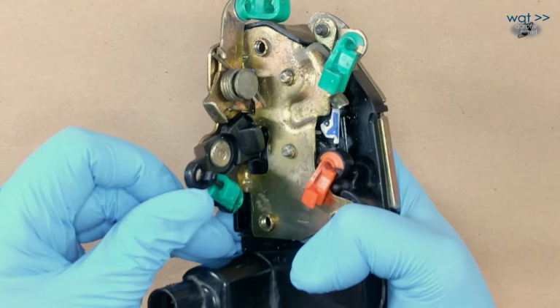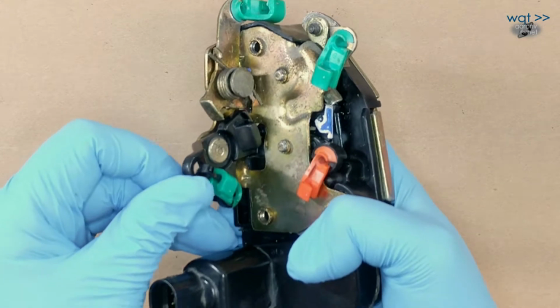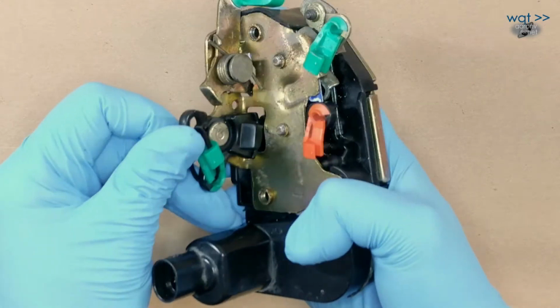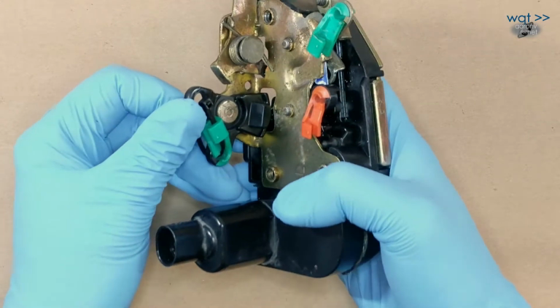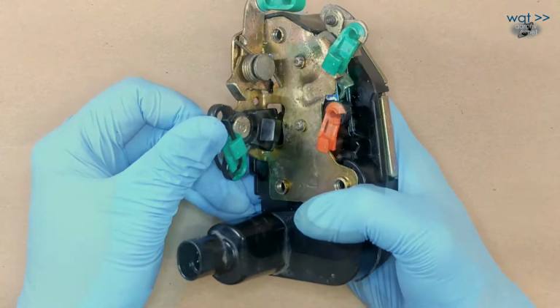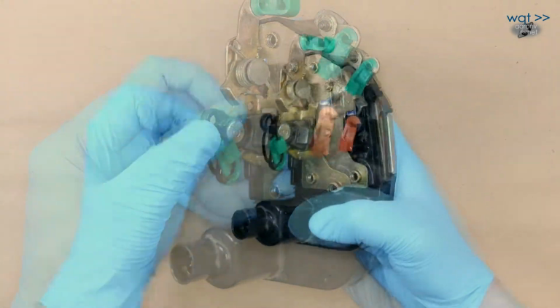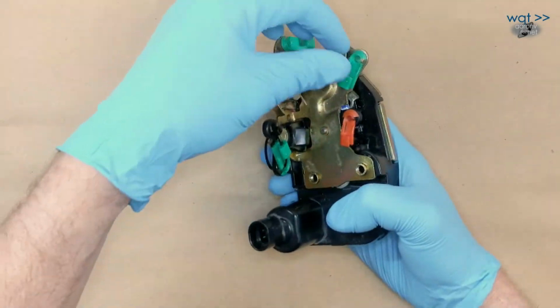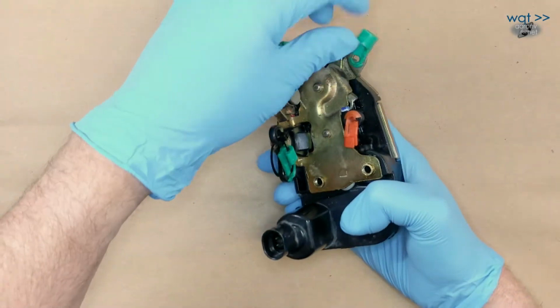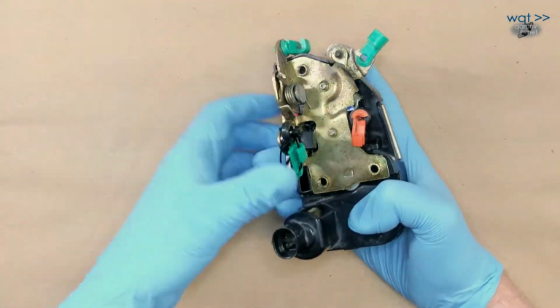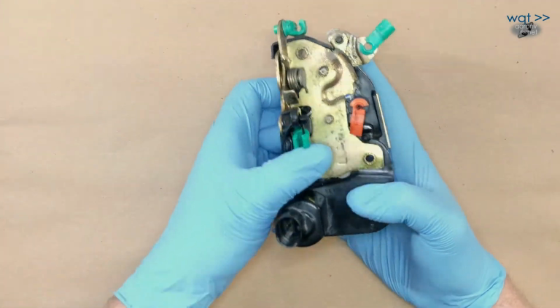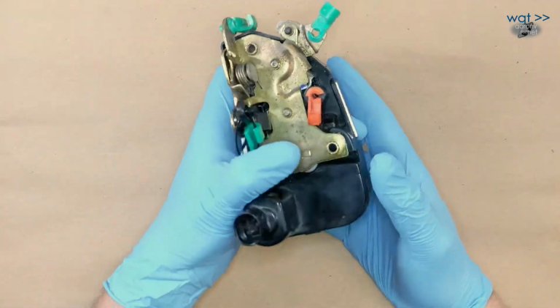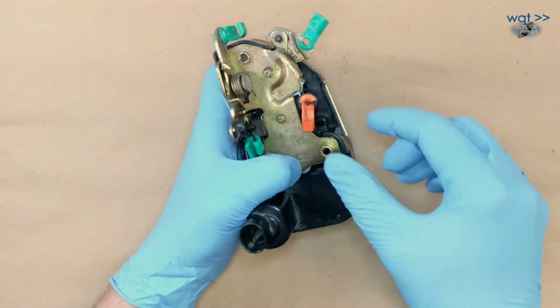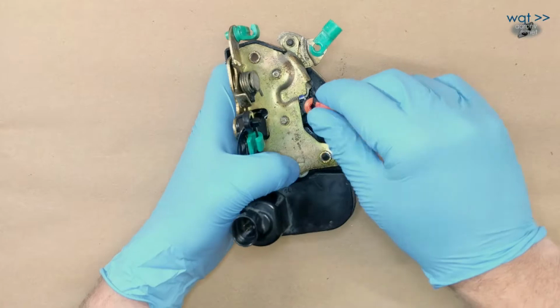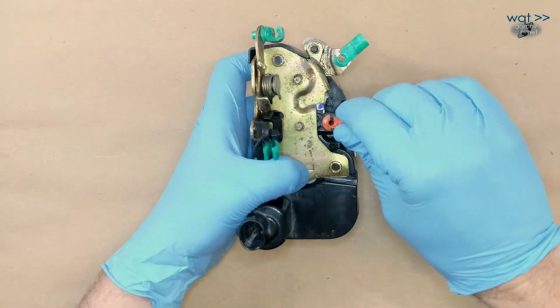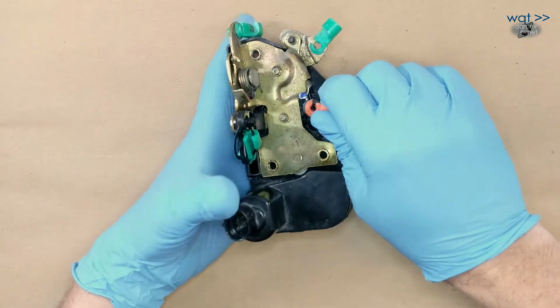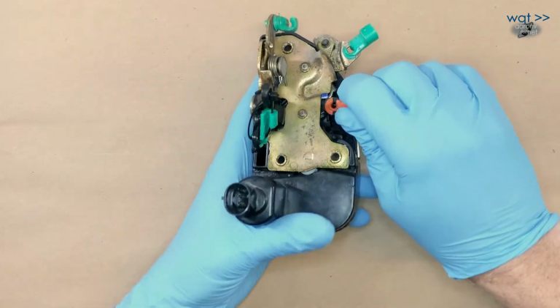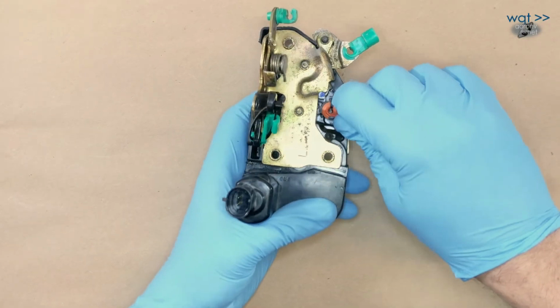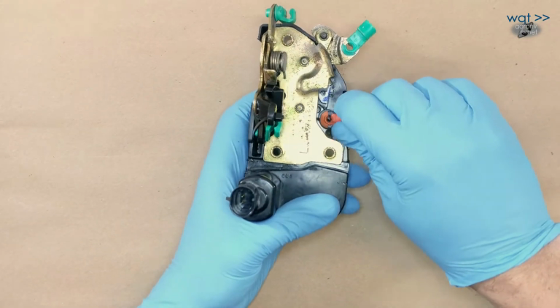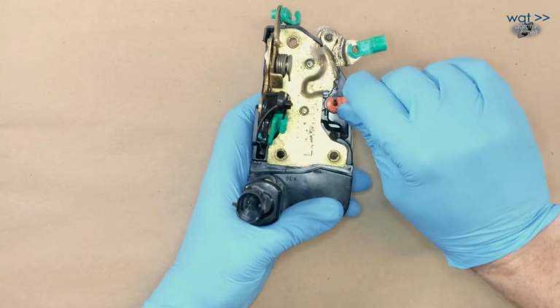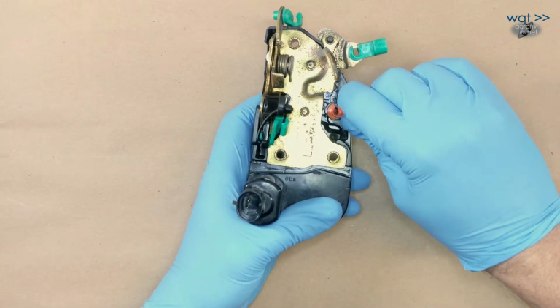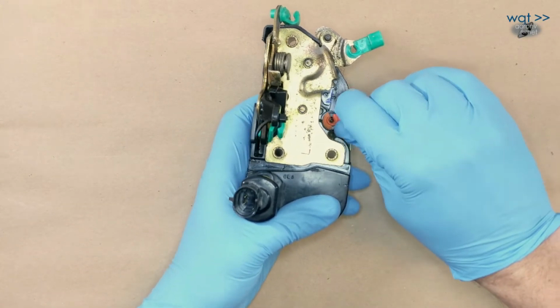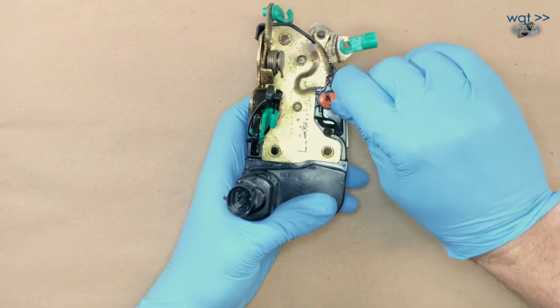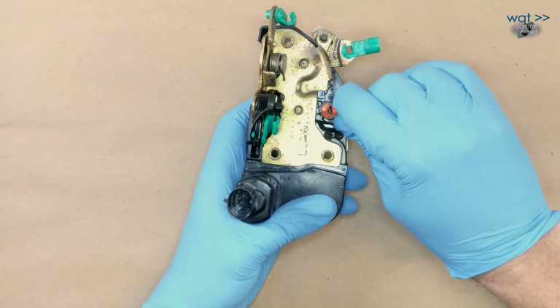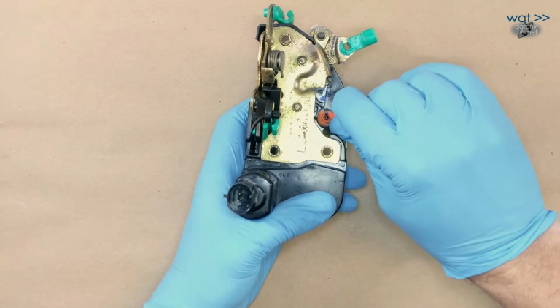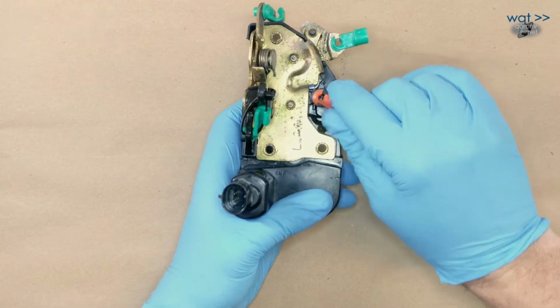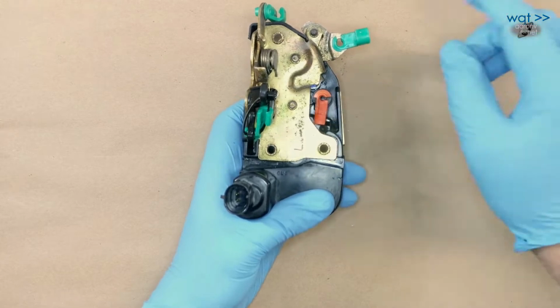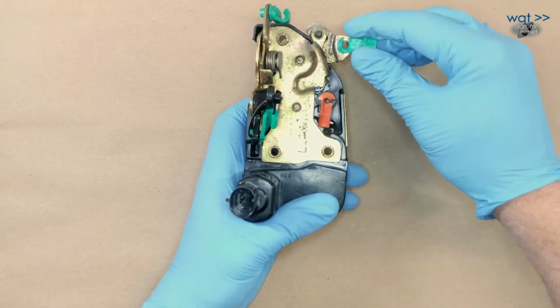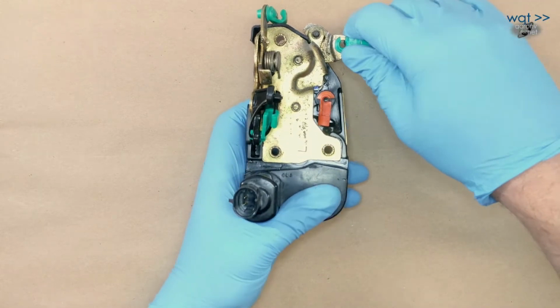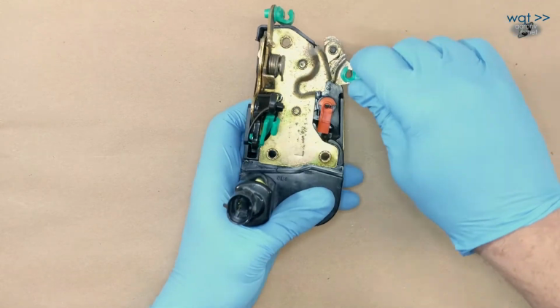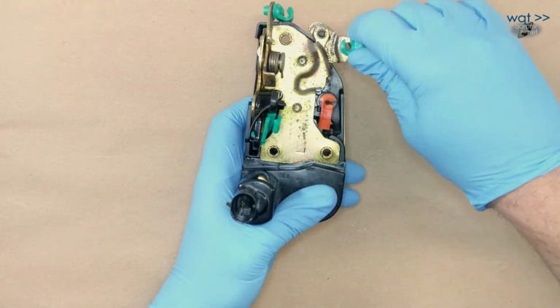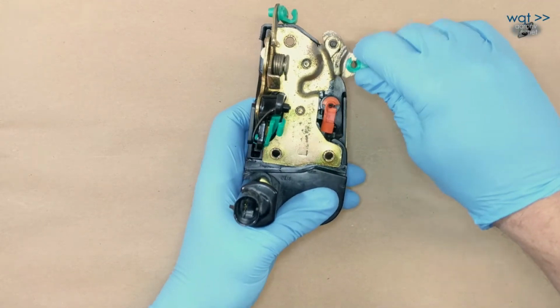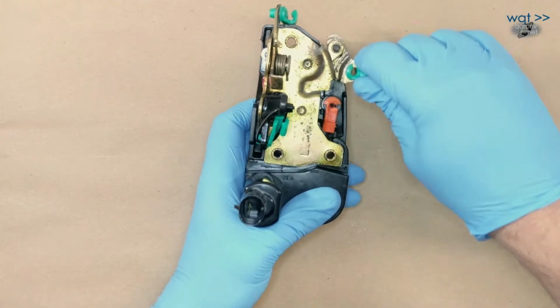If you lock or unlock the door inside the vehicle, it's this one — that's the locked position, that's the unlocked position. These here are the two that go to the outside door hardware. This one is the lock cylinder on the outside of the vehicle; turning the lock cylinder throws this up and down — locked, unlocked. And then this here is the exterior door button.